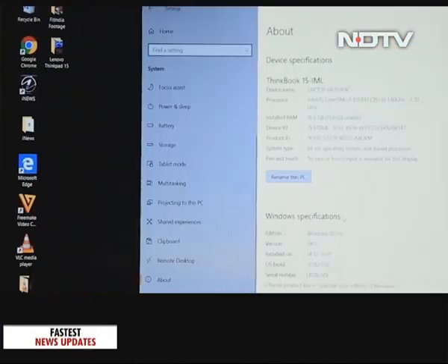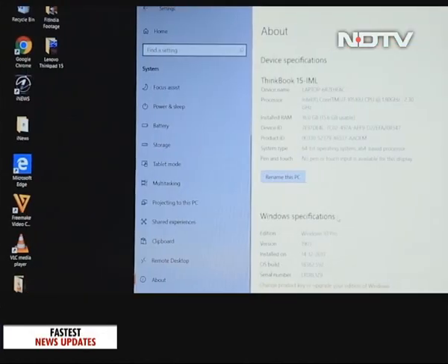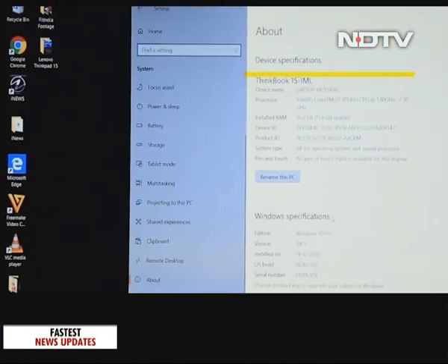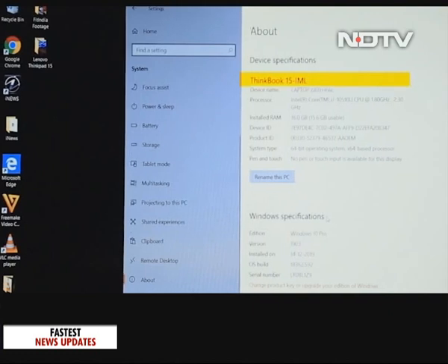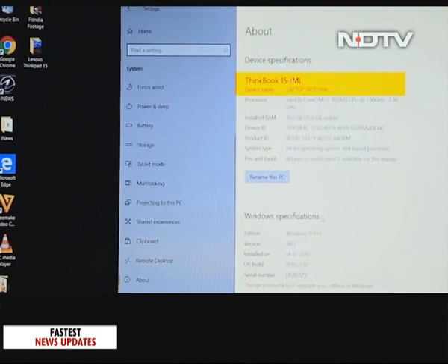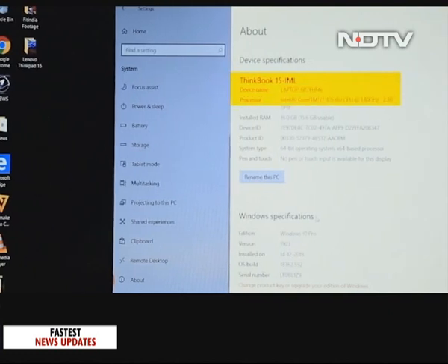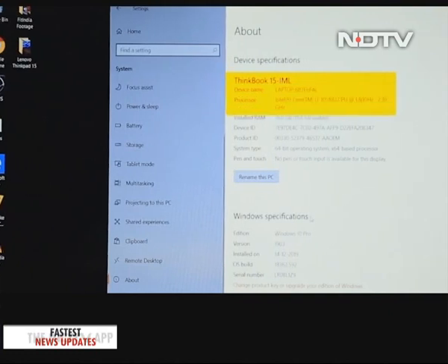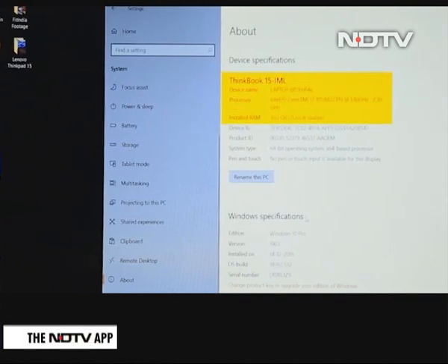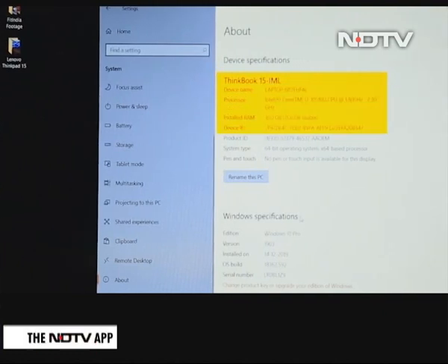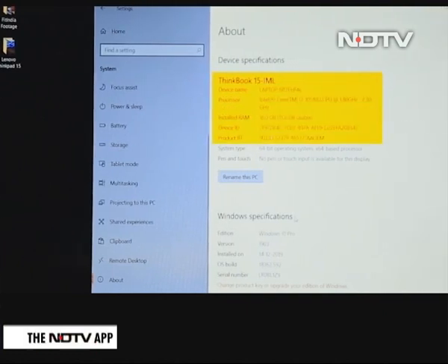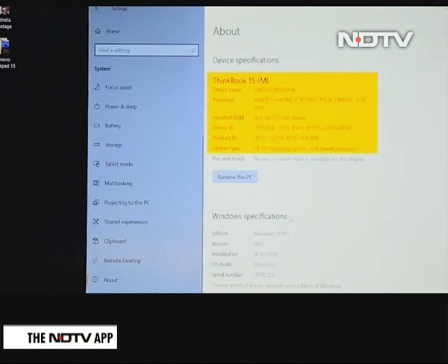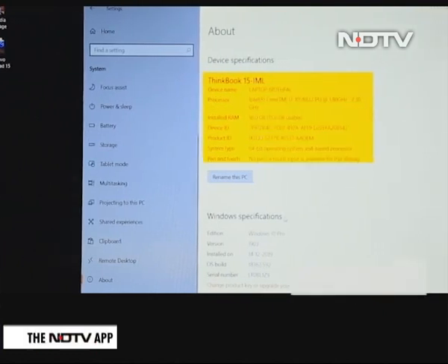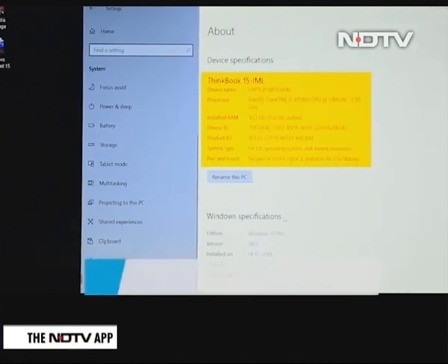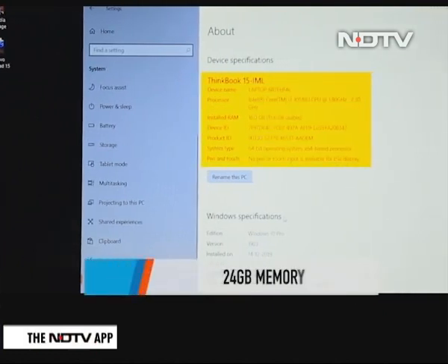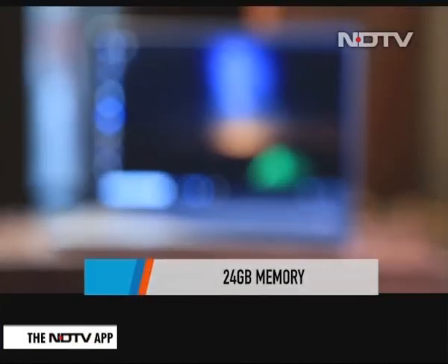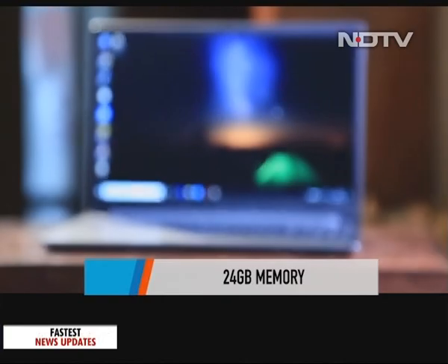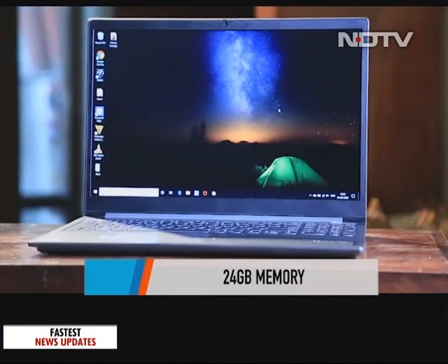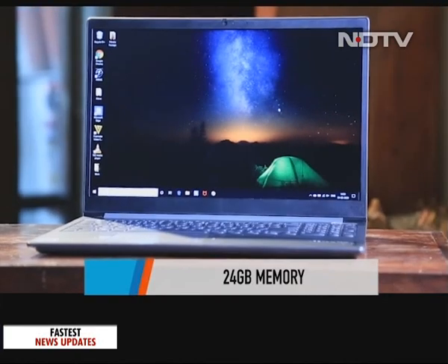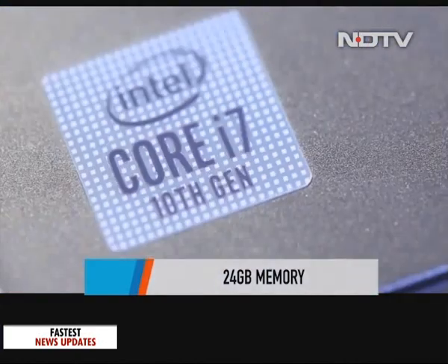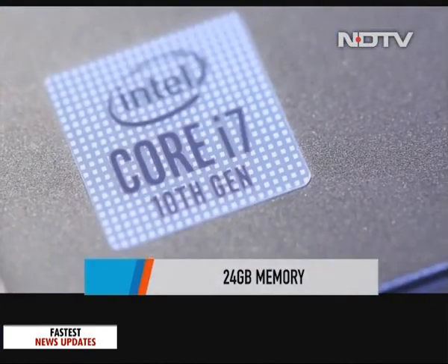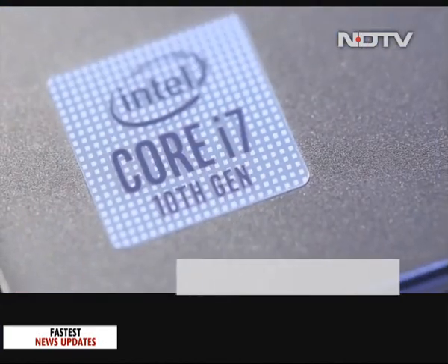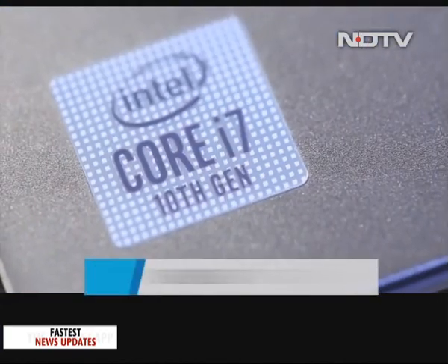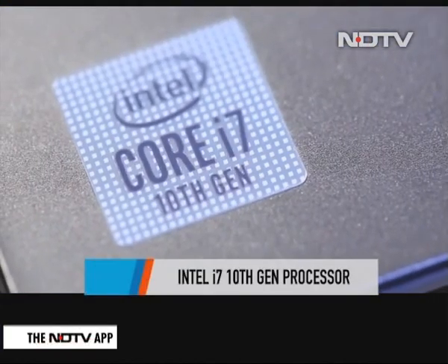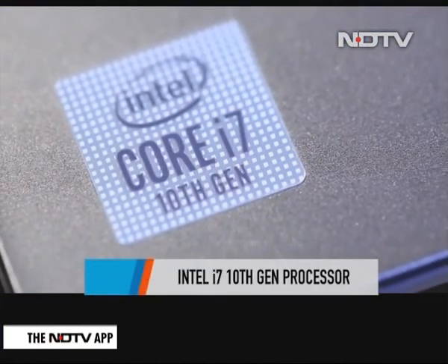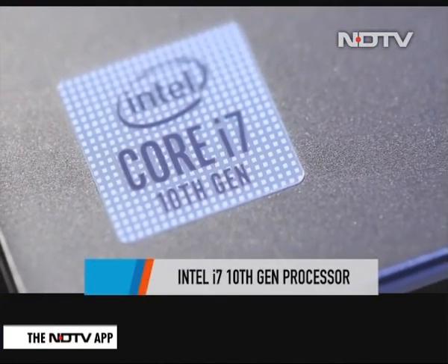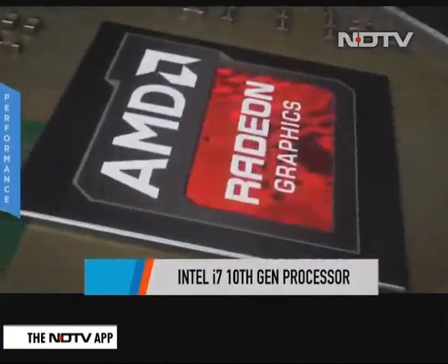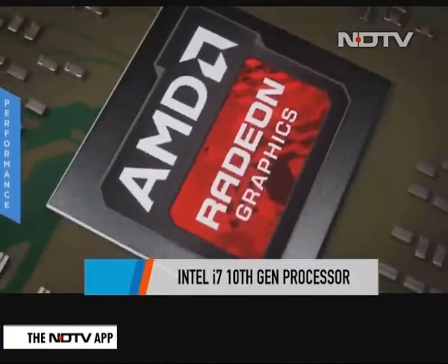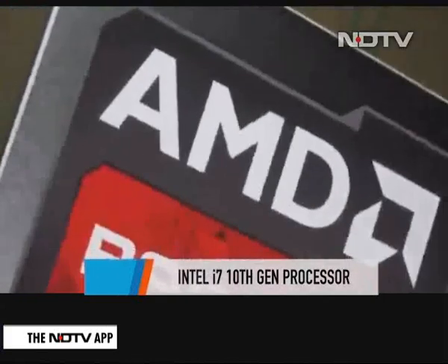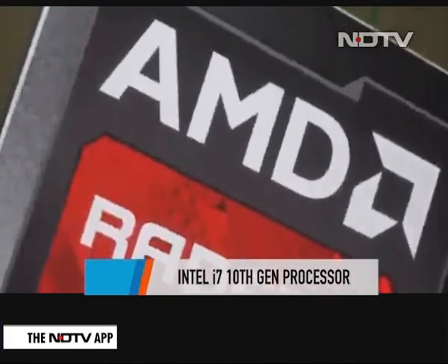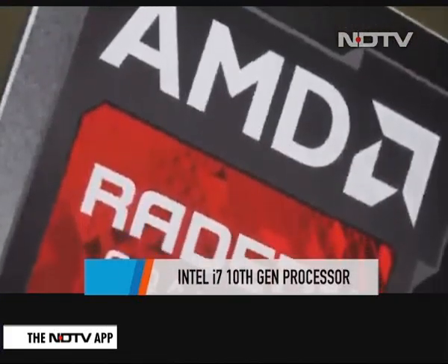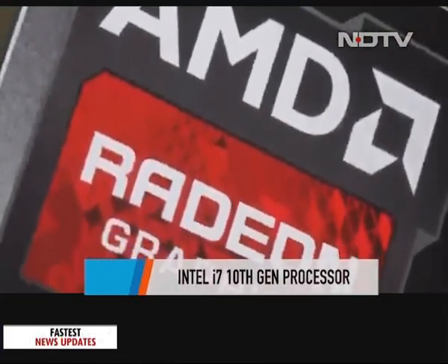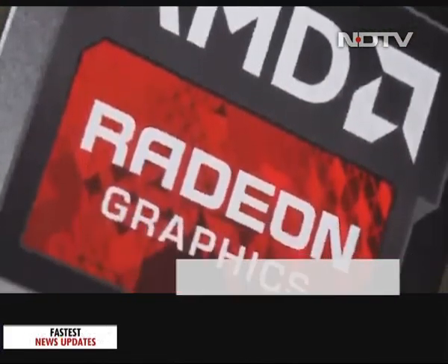It has up to 24 GB of memory which can really make this laptop snappy and completely lag-free. It has dual drive support and runs on the Intel i7 10th Gen processor, and there's a variant with Radeon 620 for enhanced graphics.